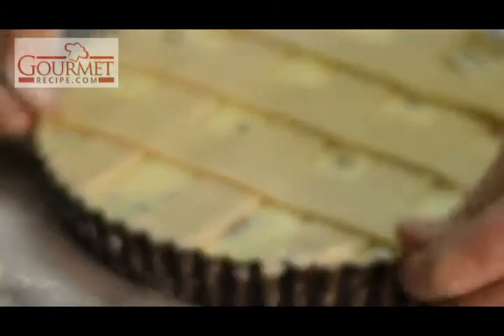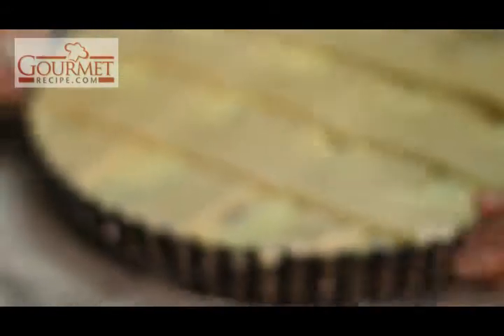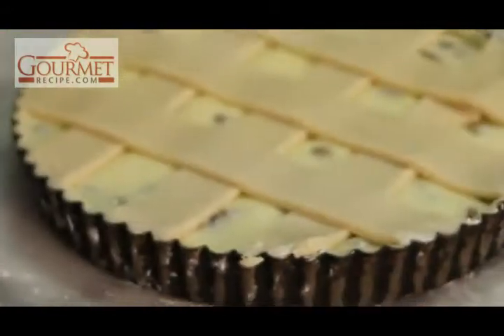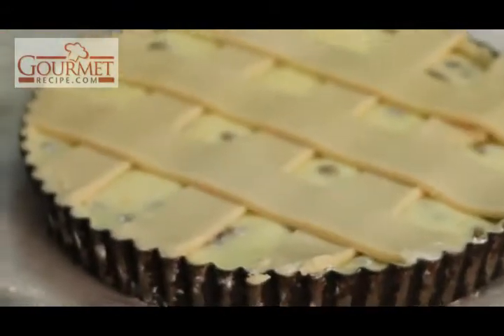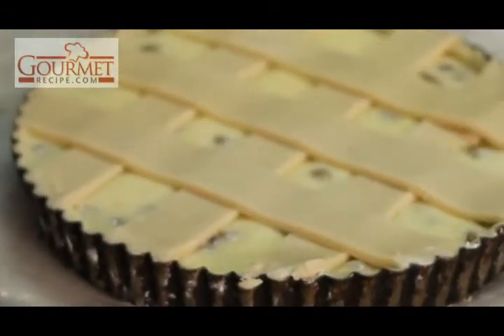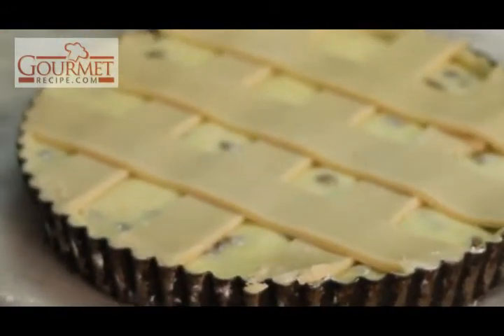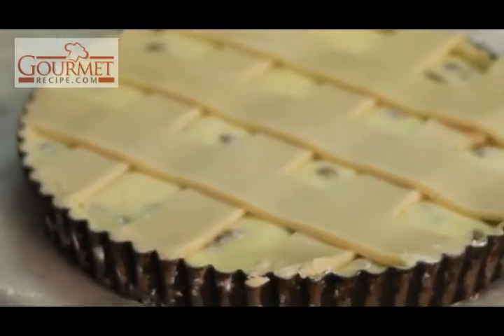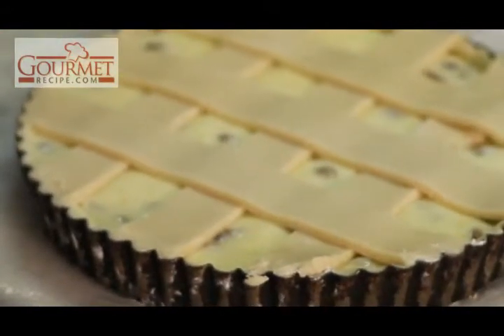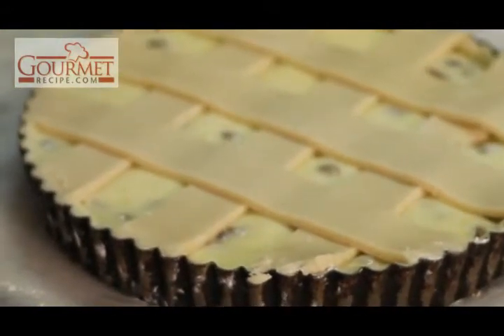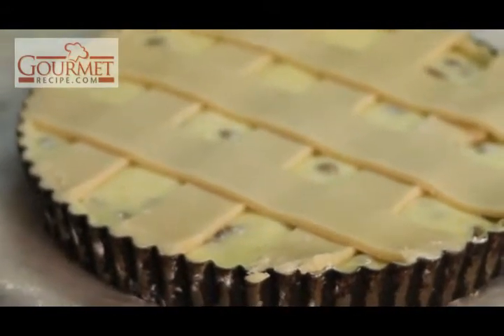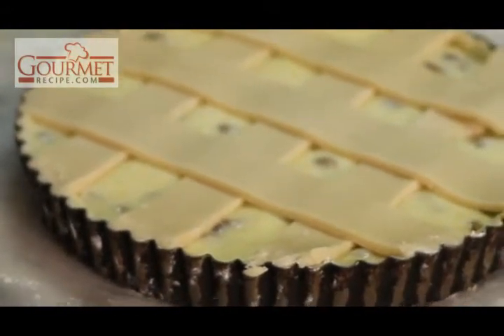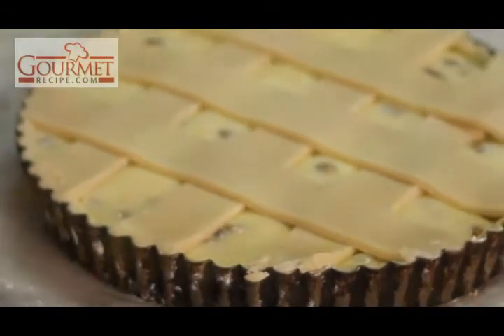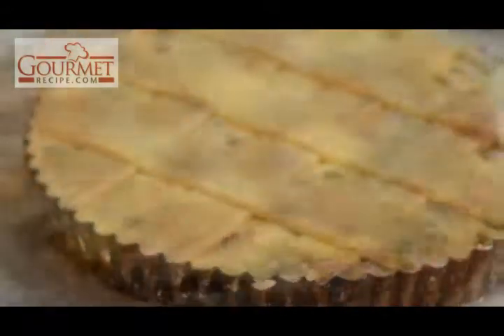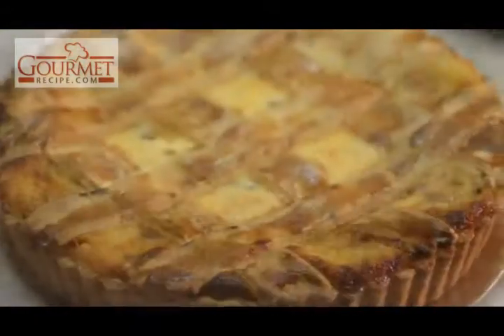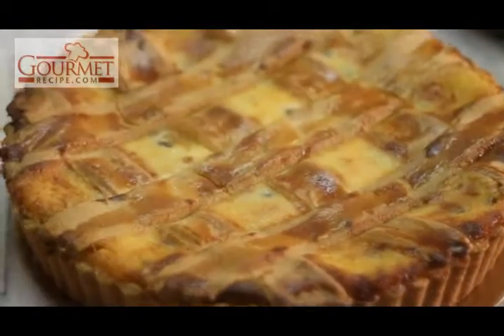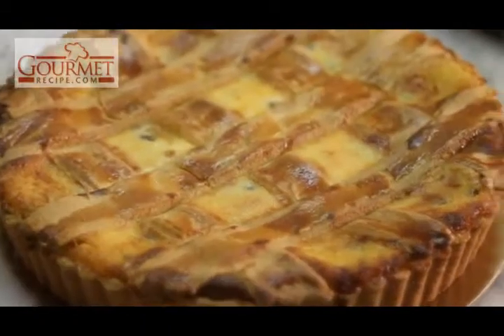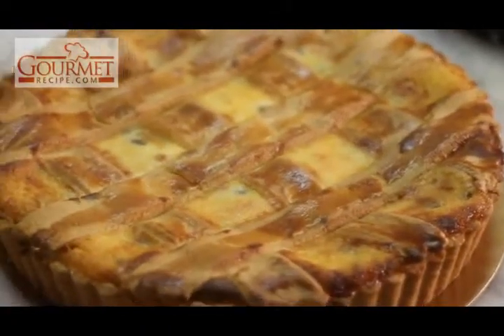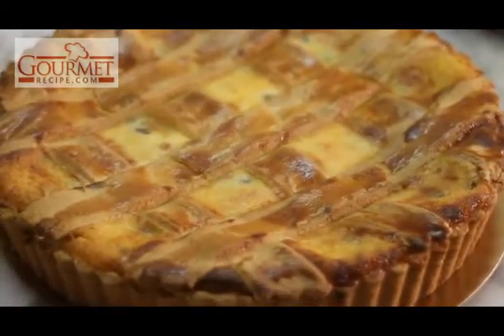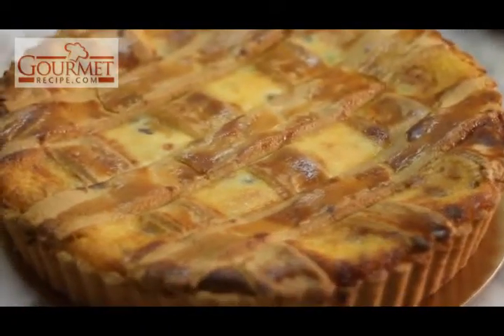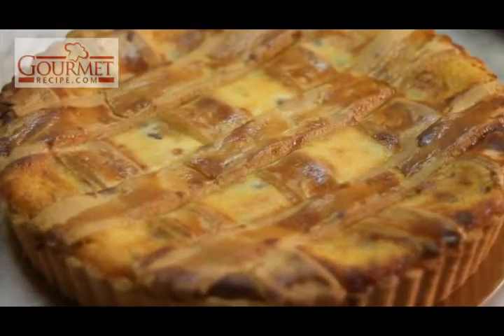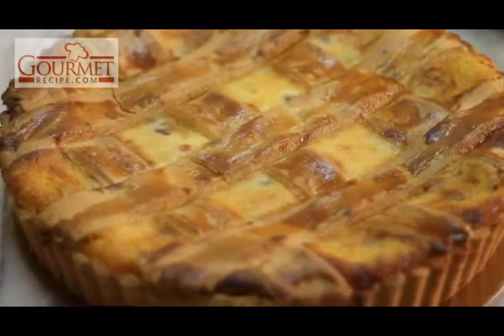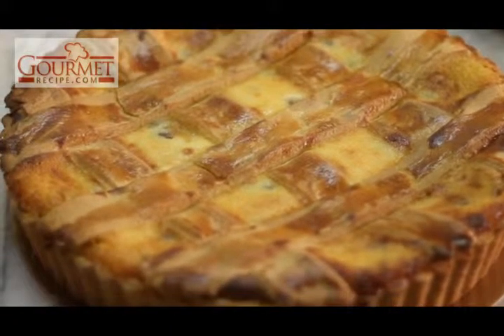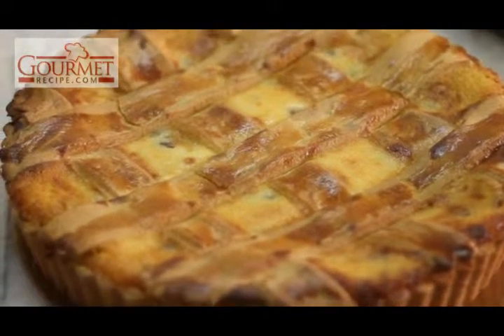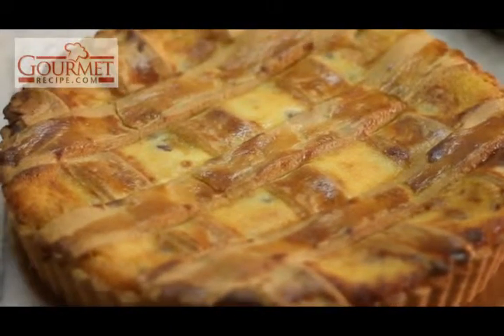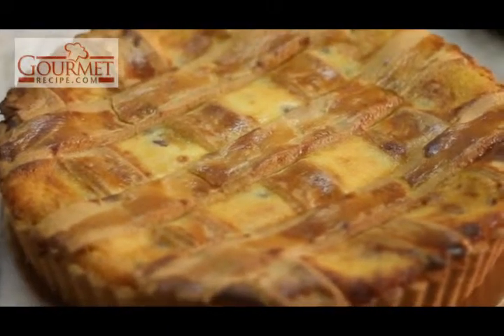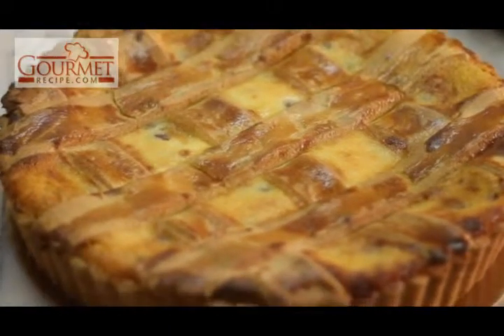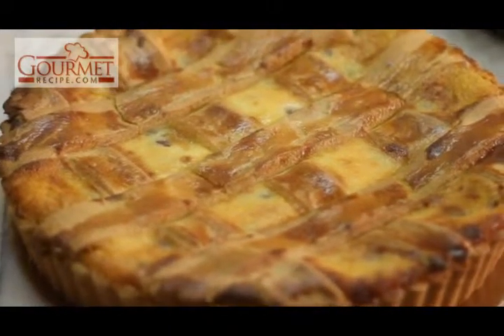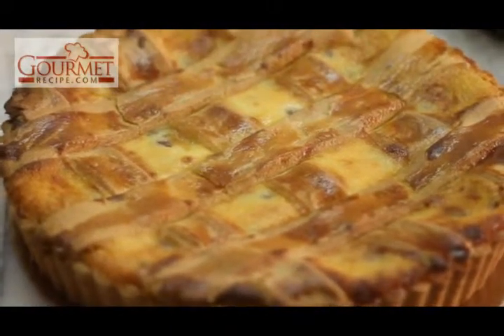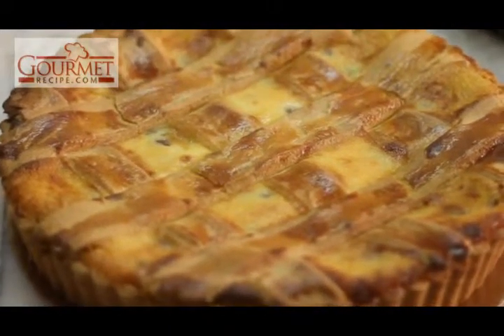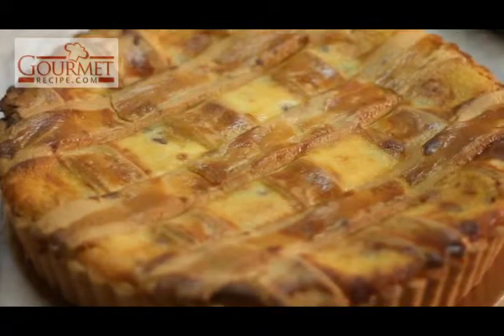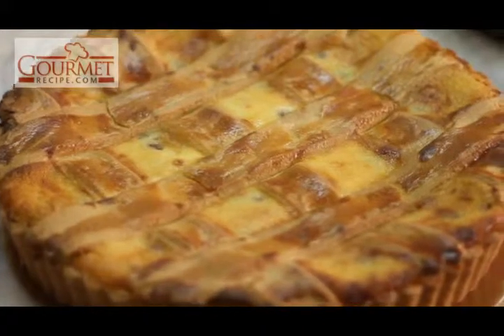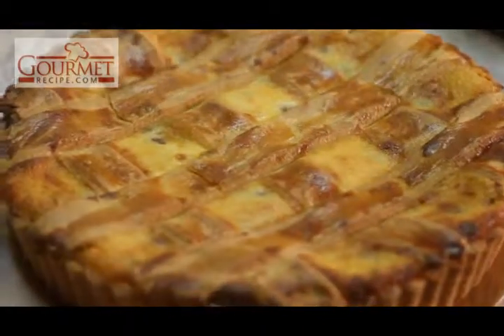And we'll give you the finished product. And this is the finished product. Thanks for joining.